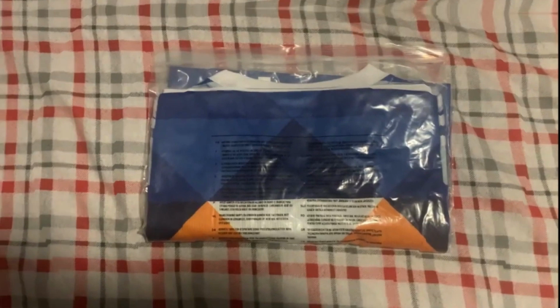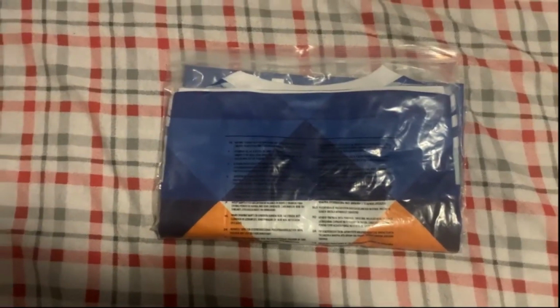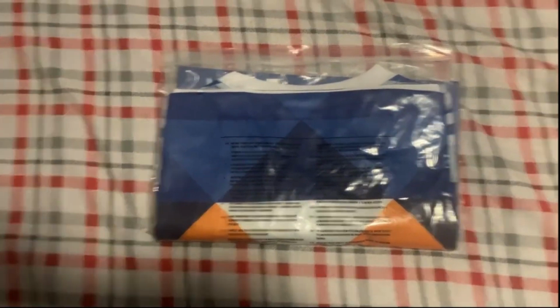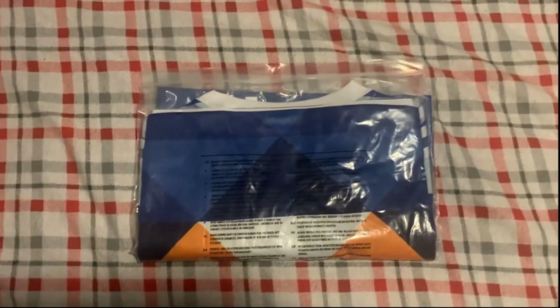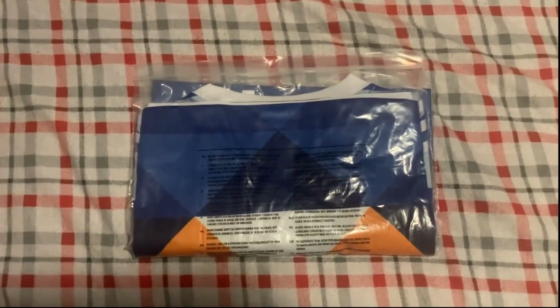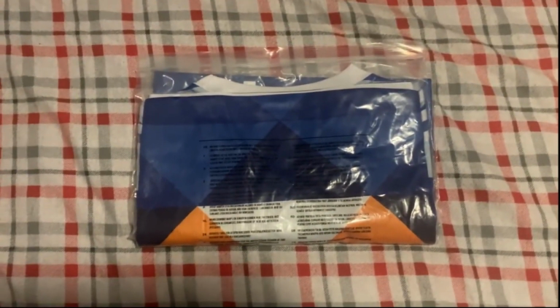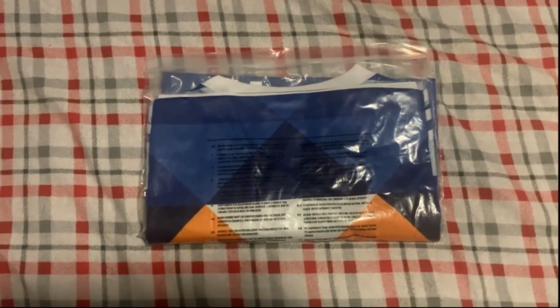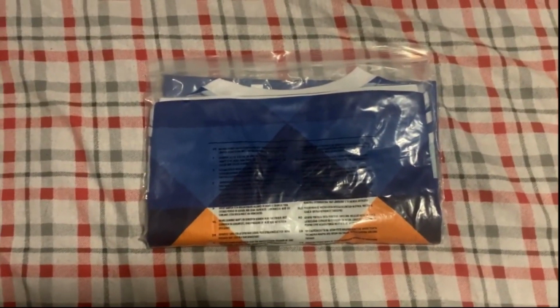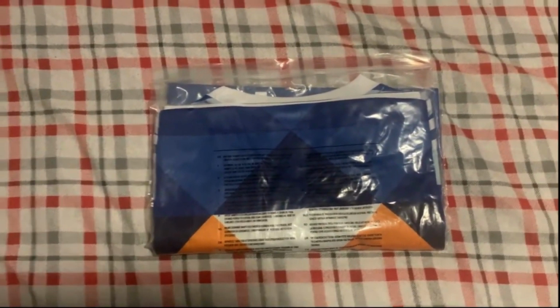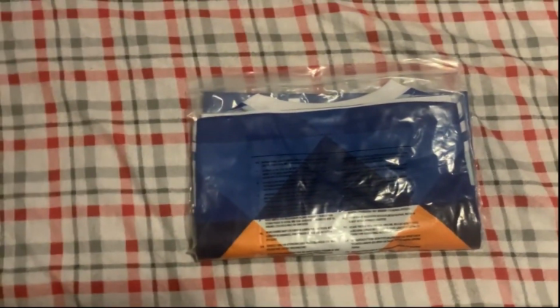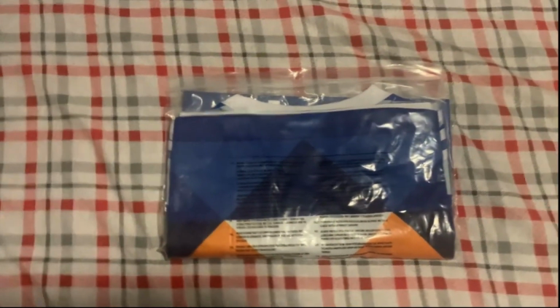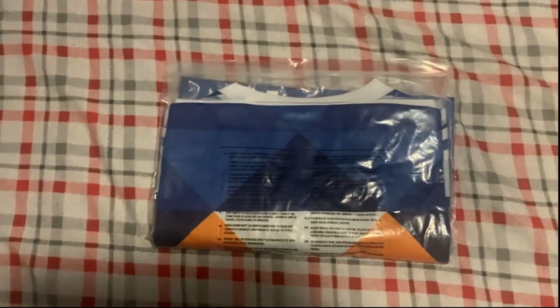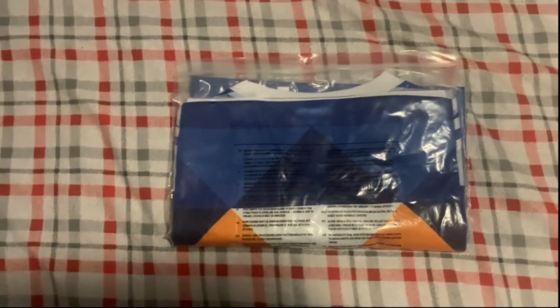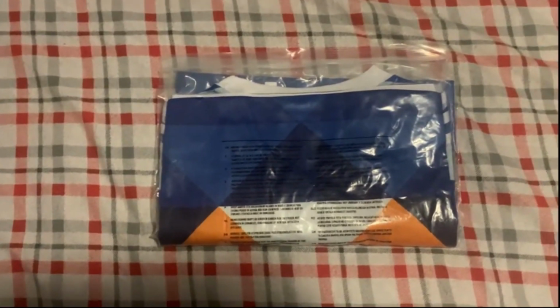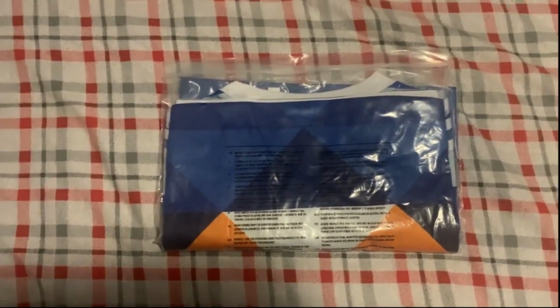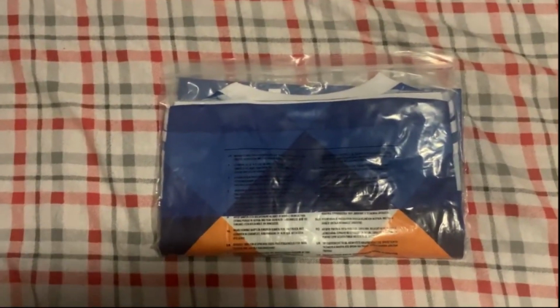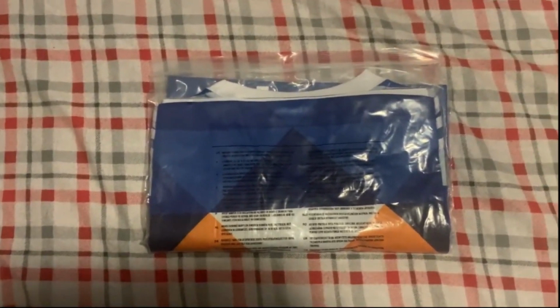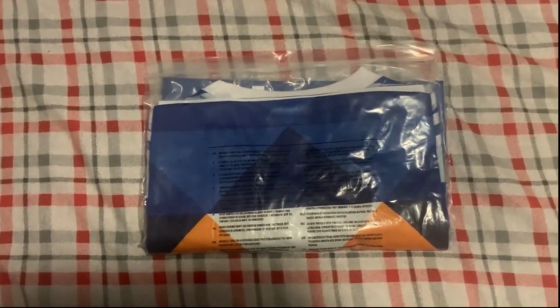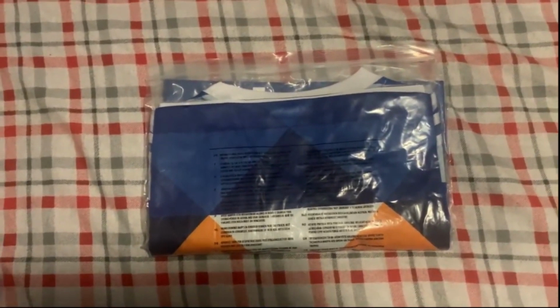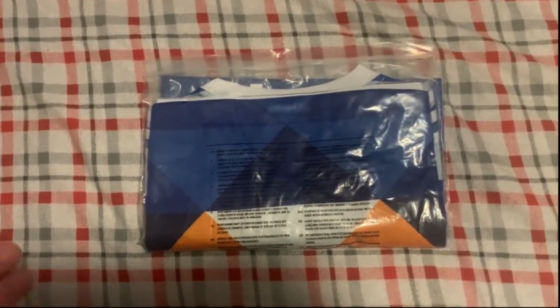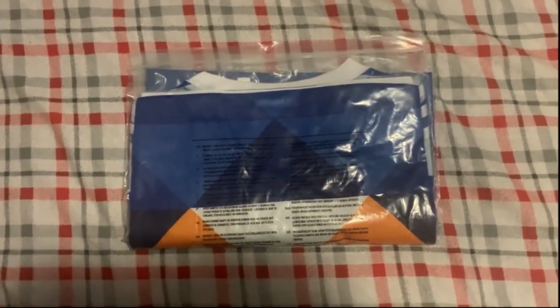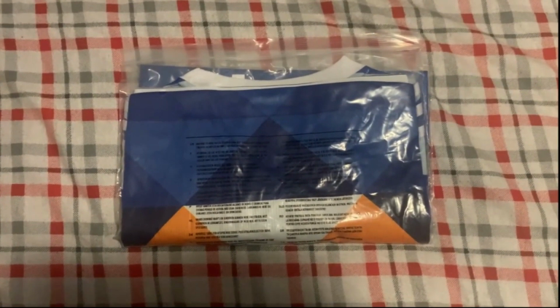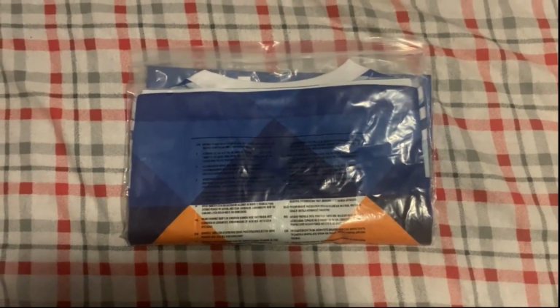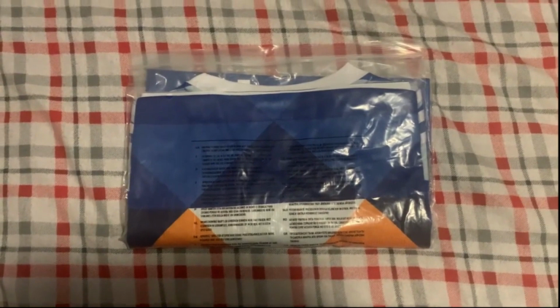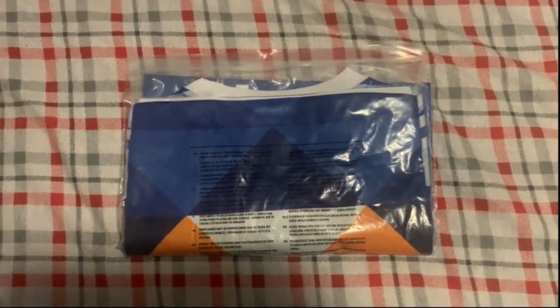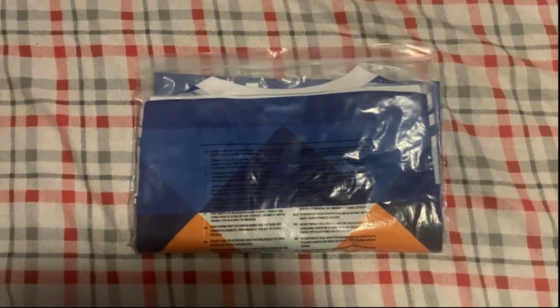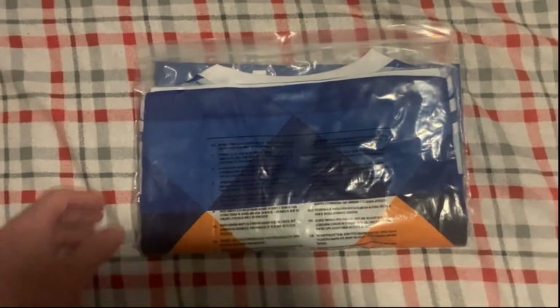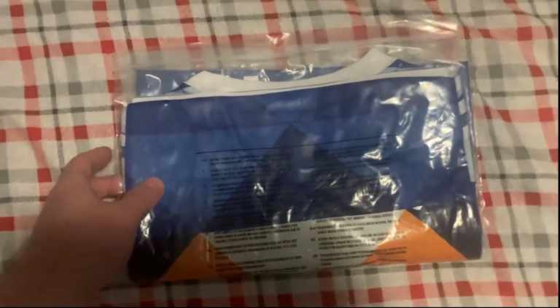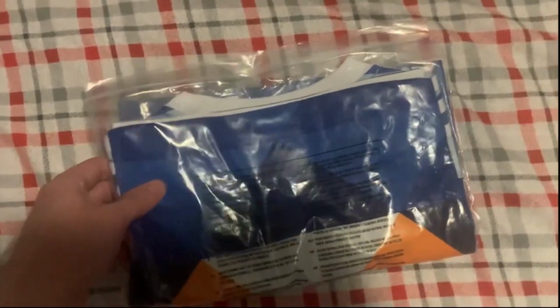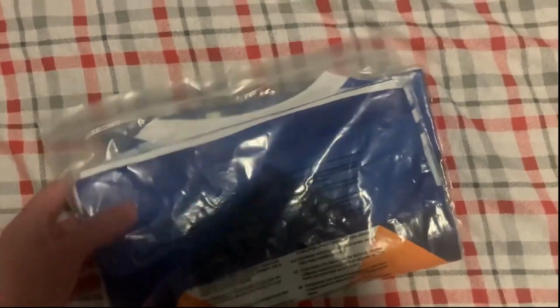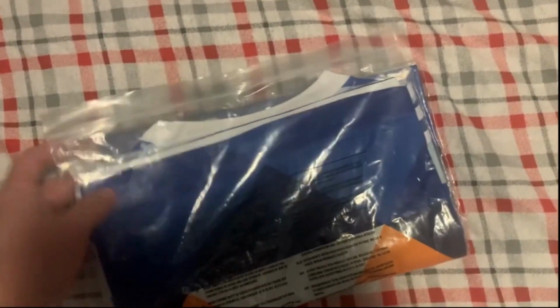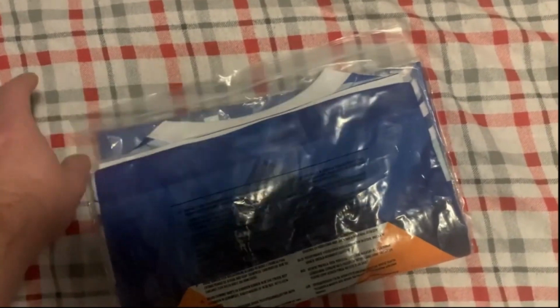Hi everybody, back with another jersey review from Soccer Deal Shop and here we're gonna get a really cool interesting one. I wasn't sure what exactly to get — I was just kind of looking around on the site for something a little interesting, something a little different, and I came across this one.